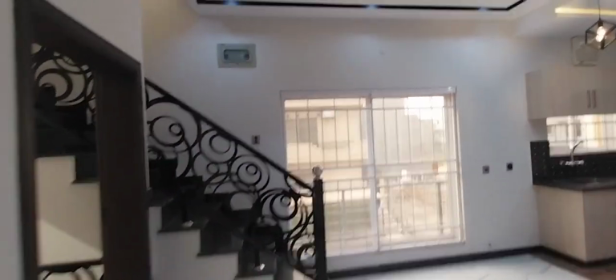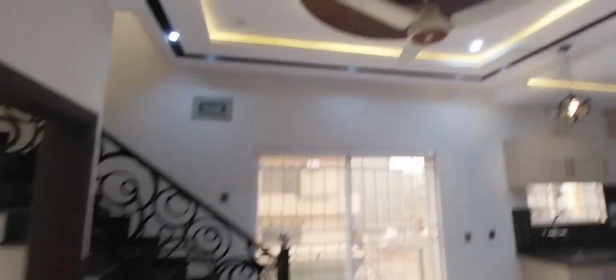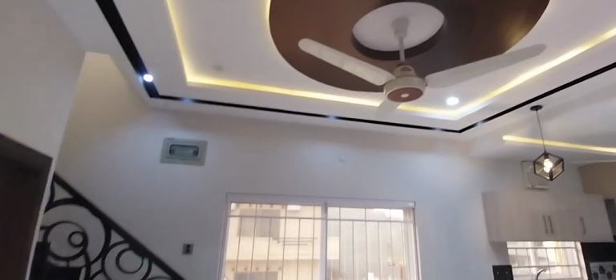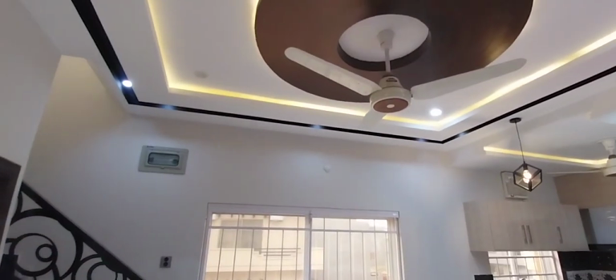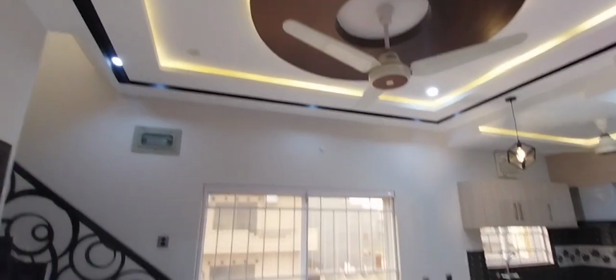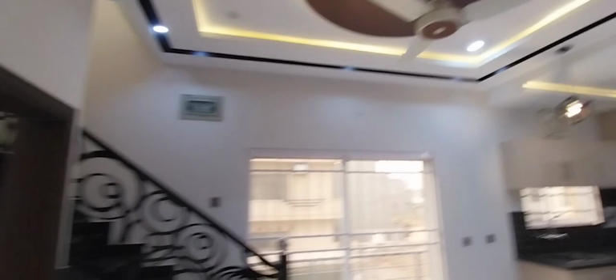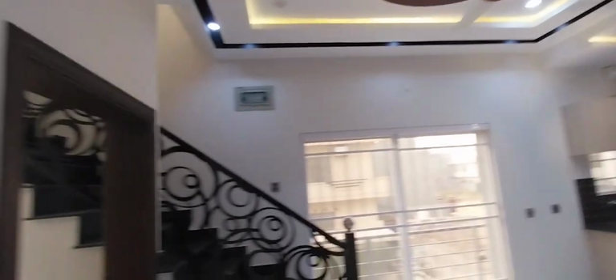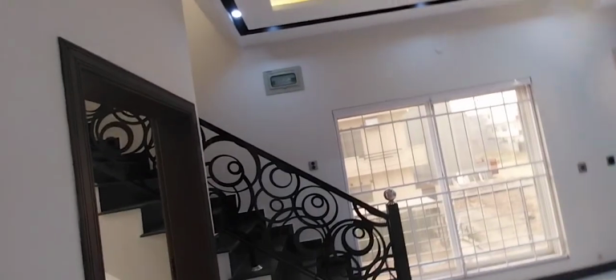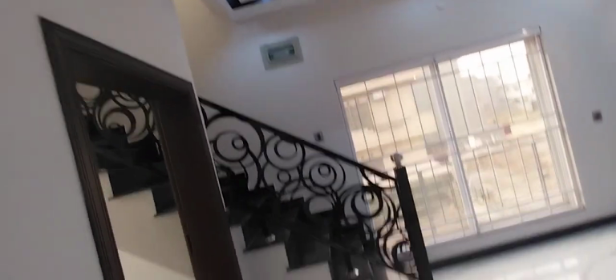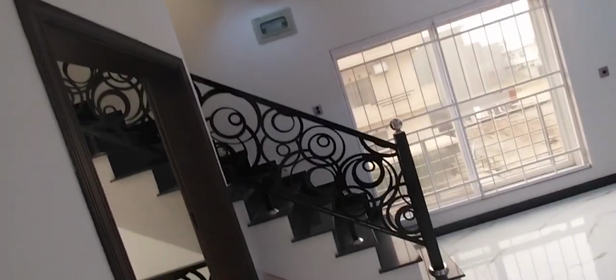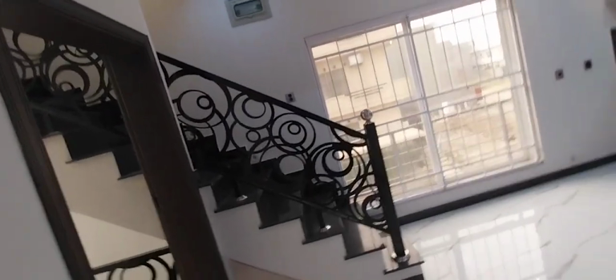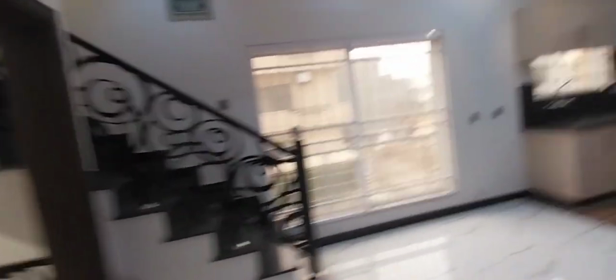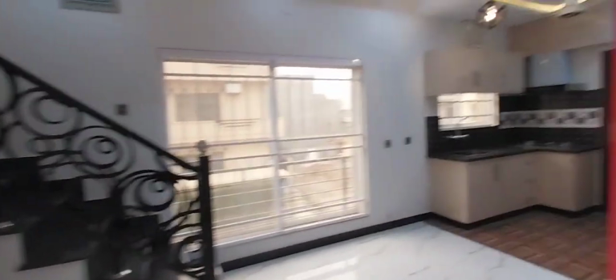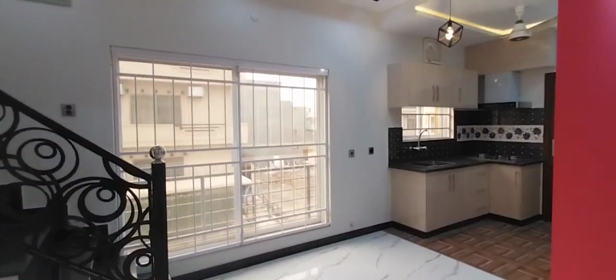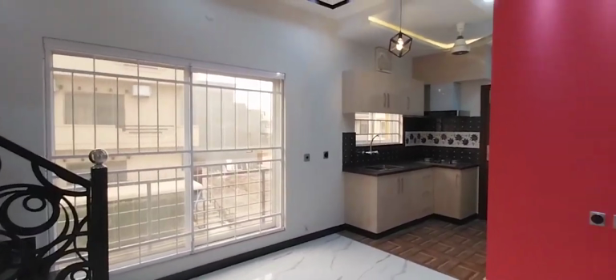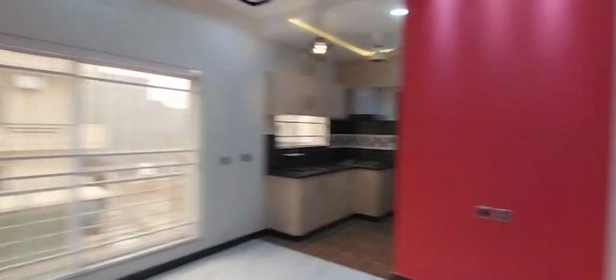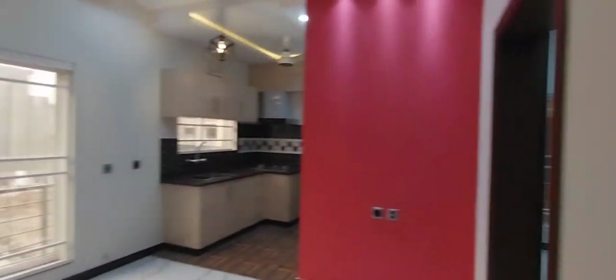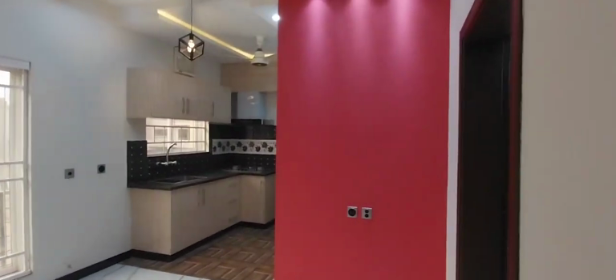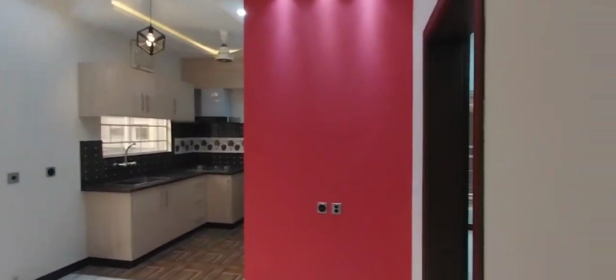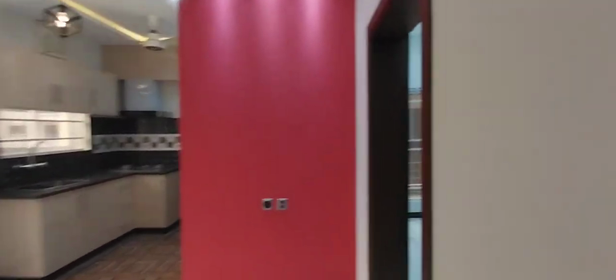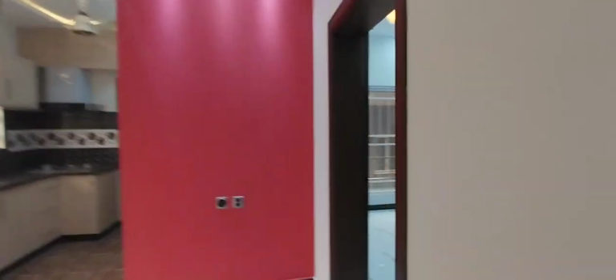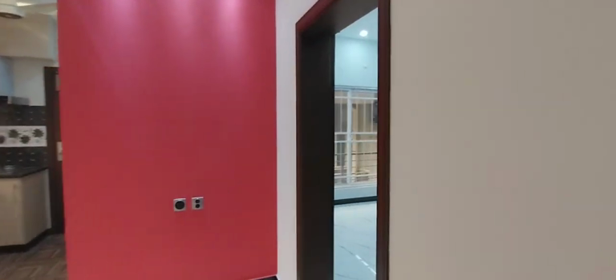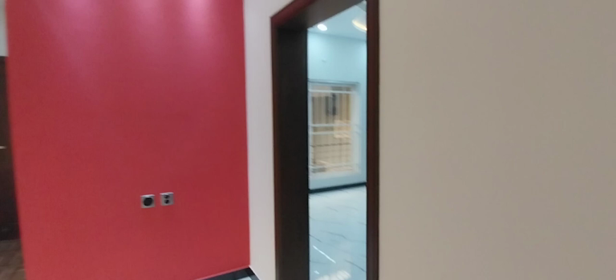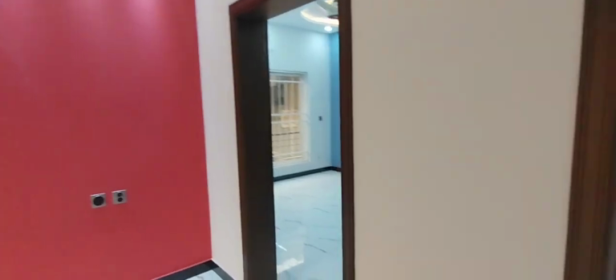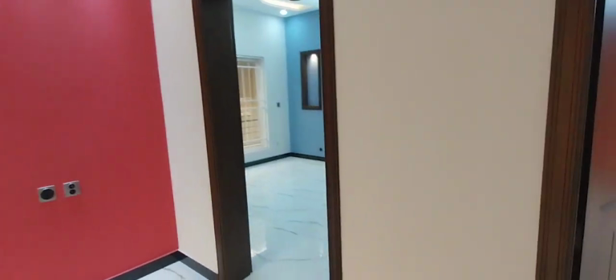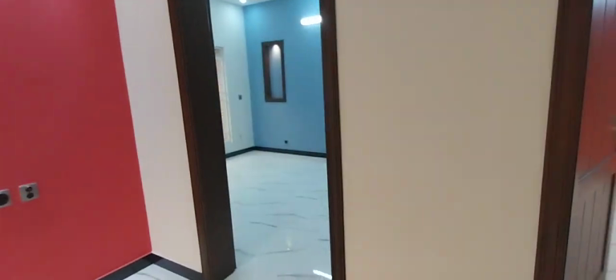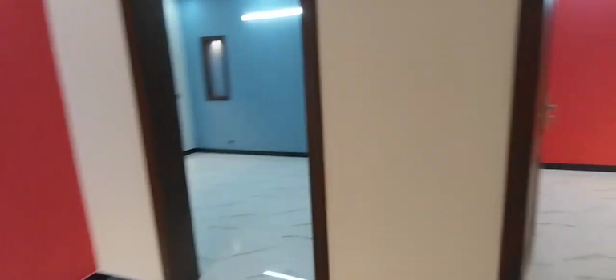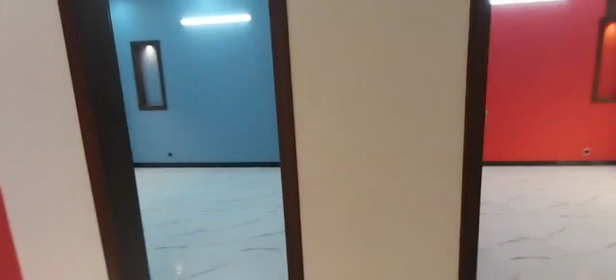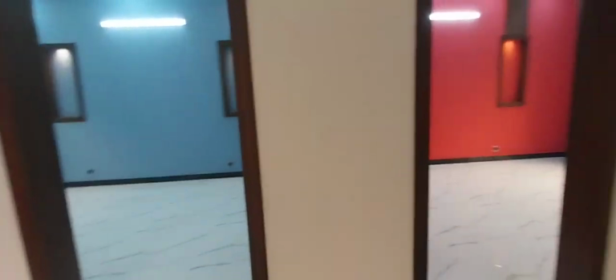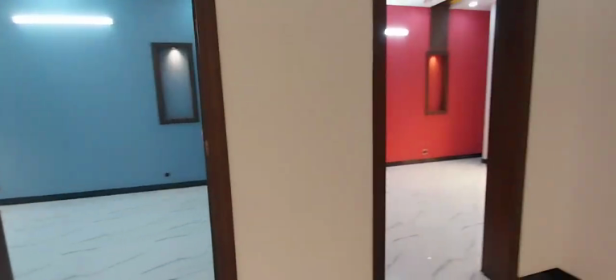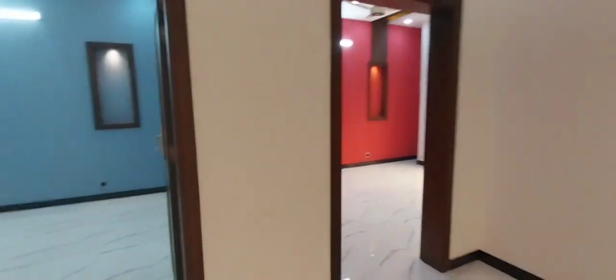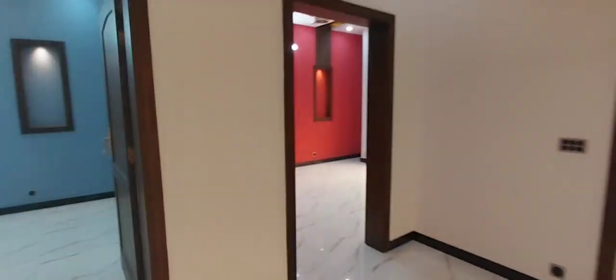That's the marble stairs, kitchen. The upper portion is very, very beautiful.